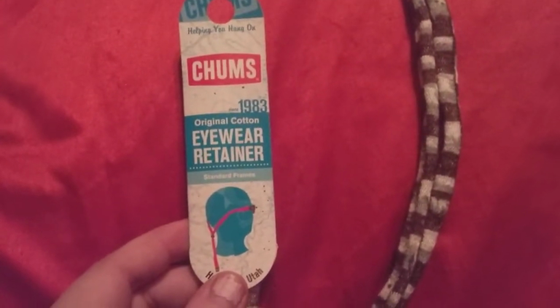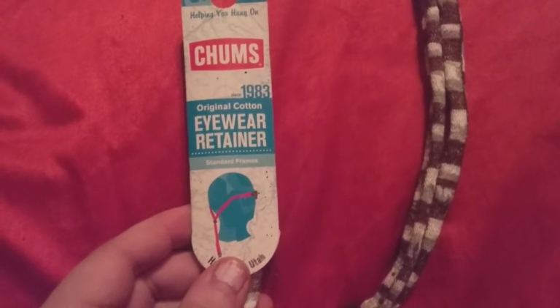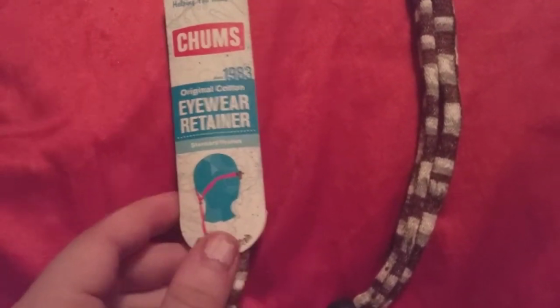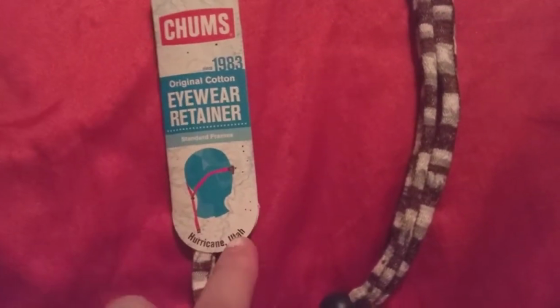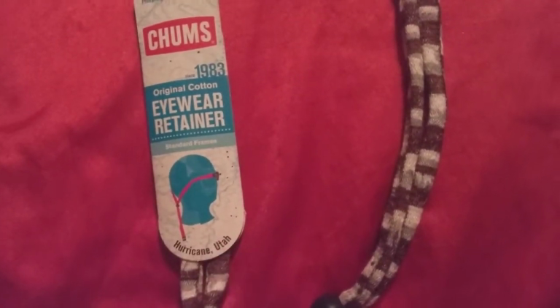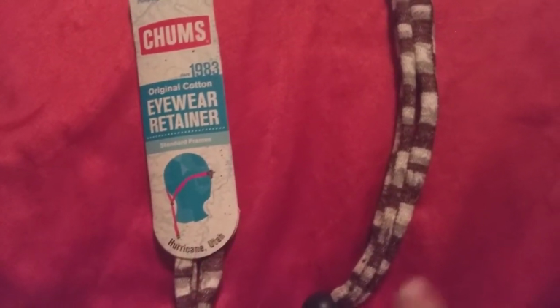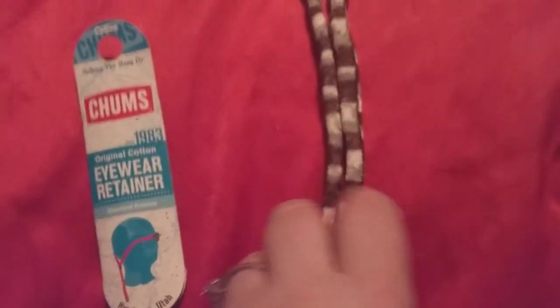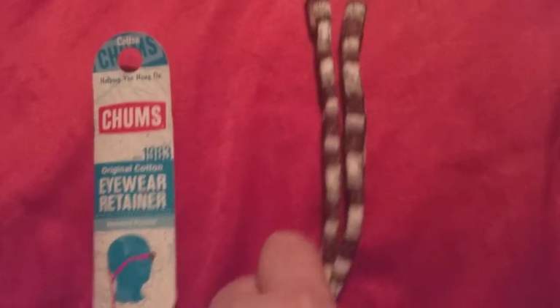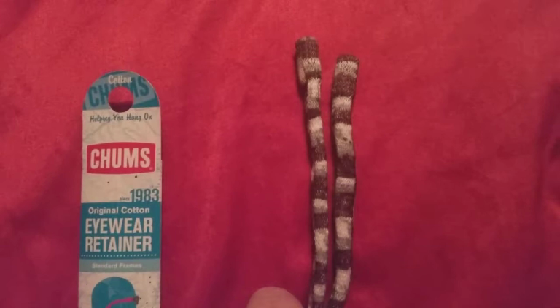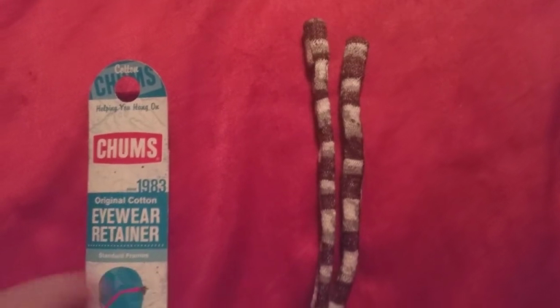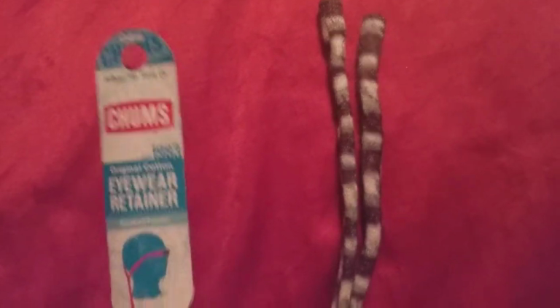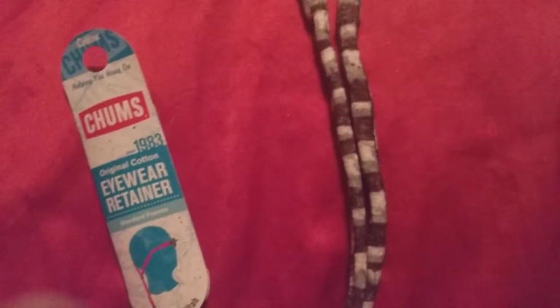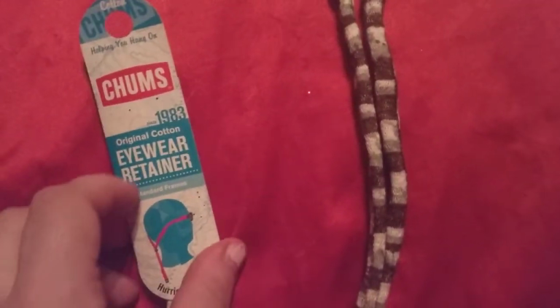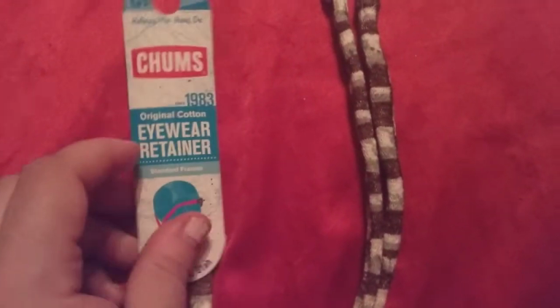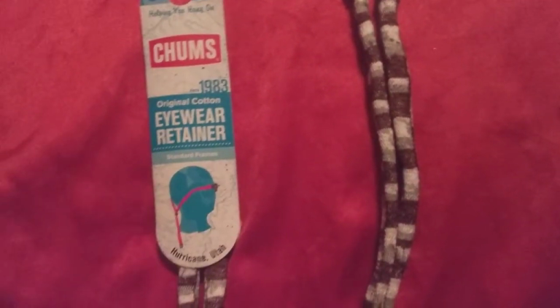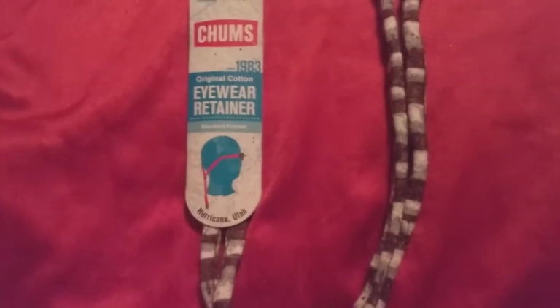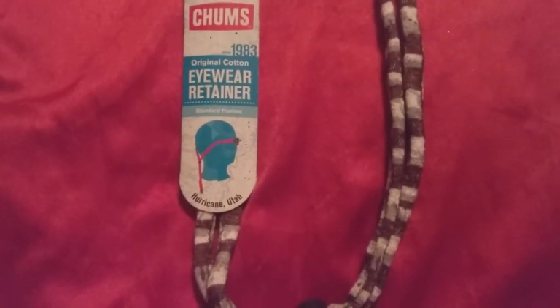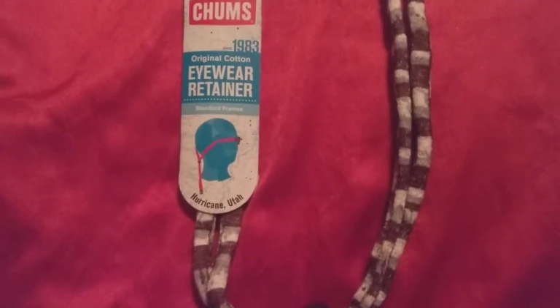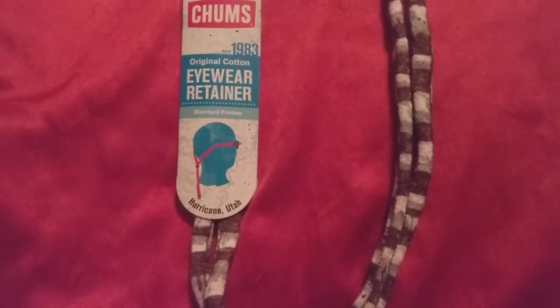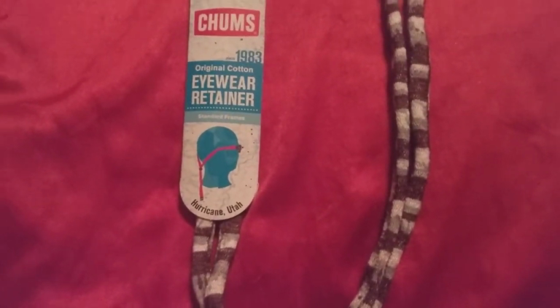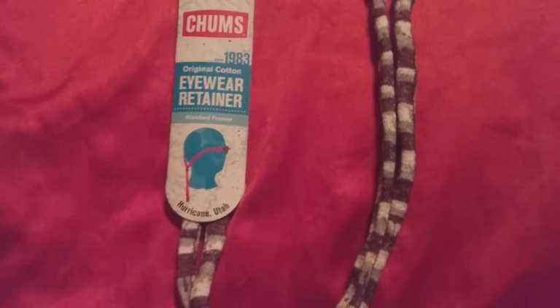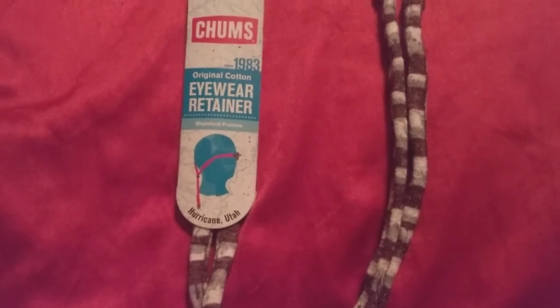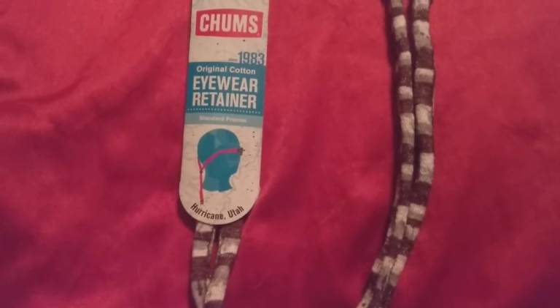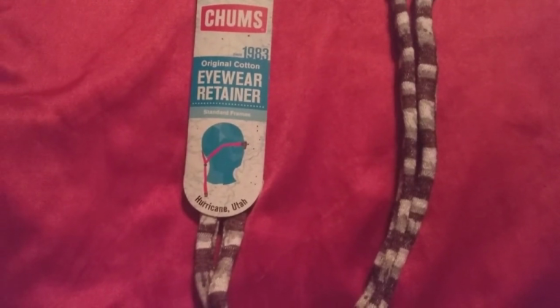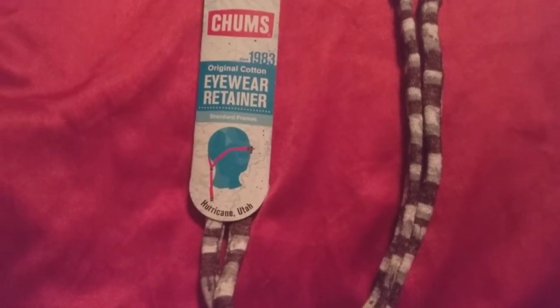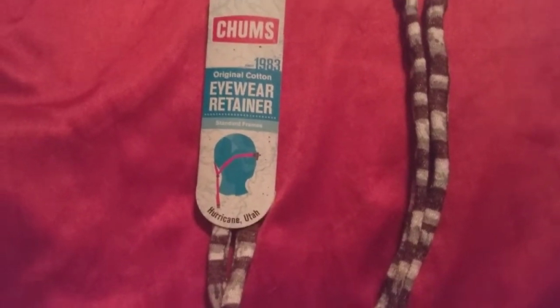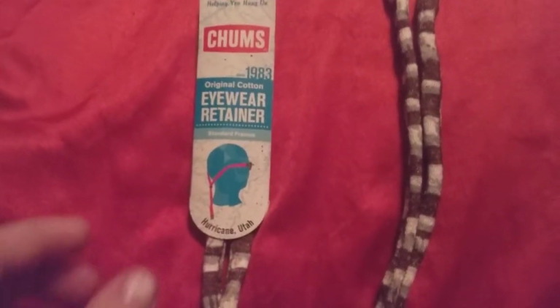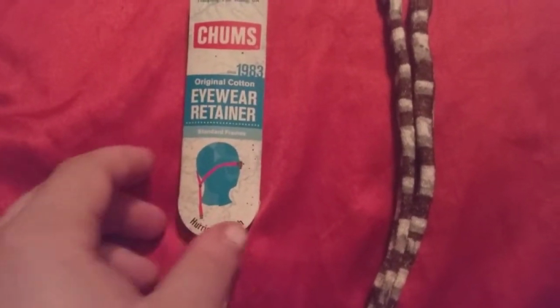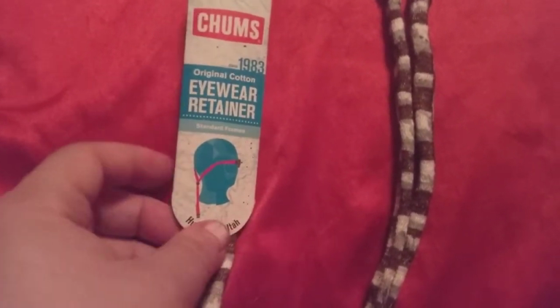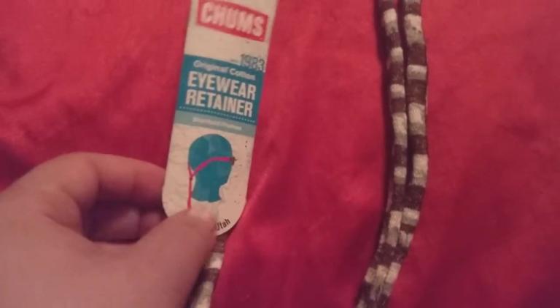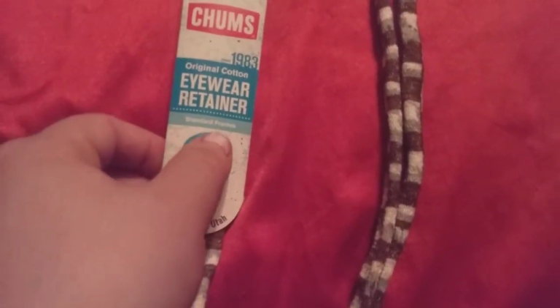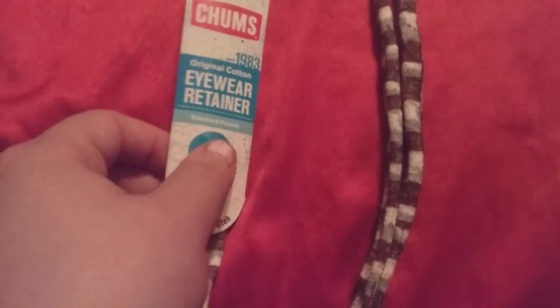This is their eyewear thing. It goes around your eyeglasses or your sunglasses to help hold them in place so you don't lose them. You can bend your head any way, shape, or form. This is the Hurricane Utah brand, and this is for standard frames.